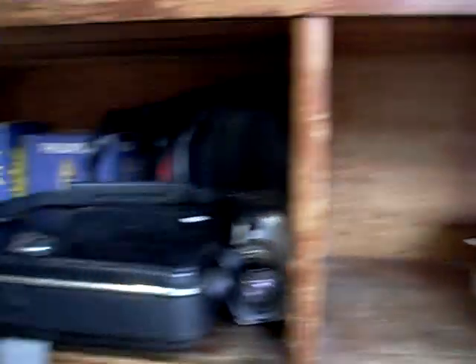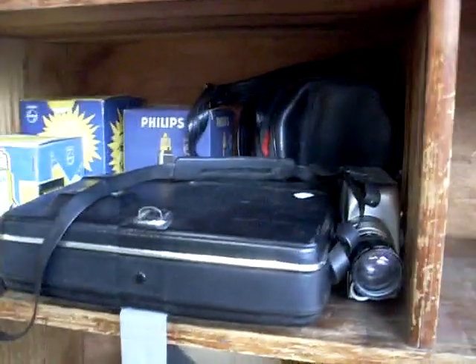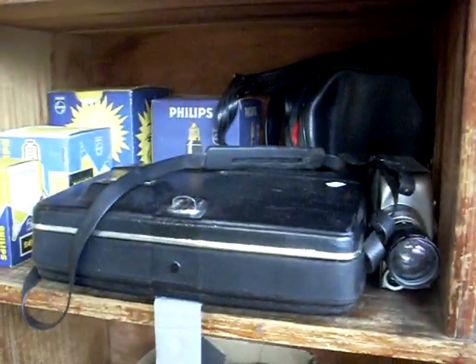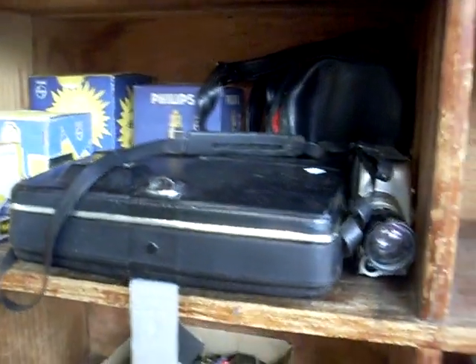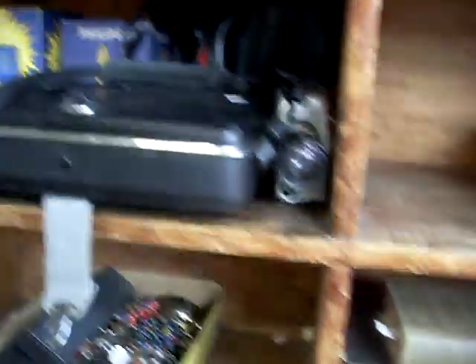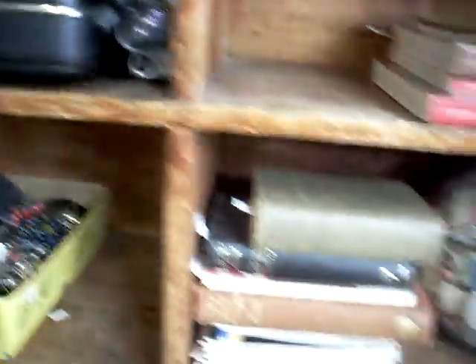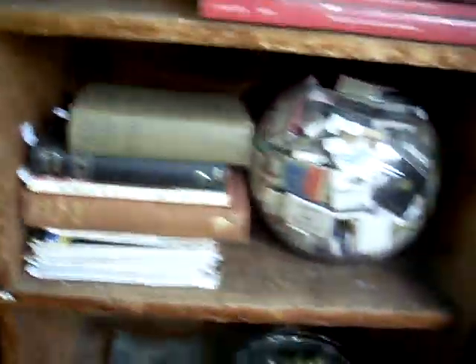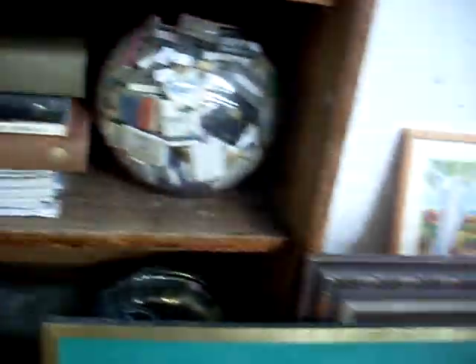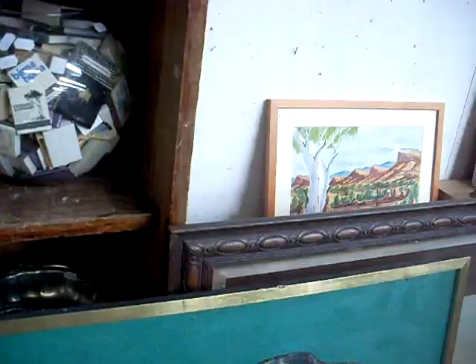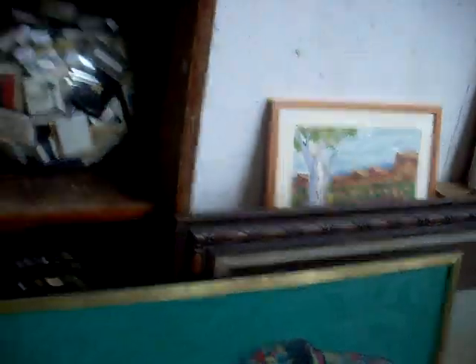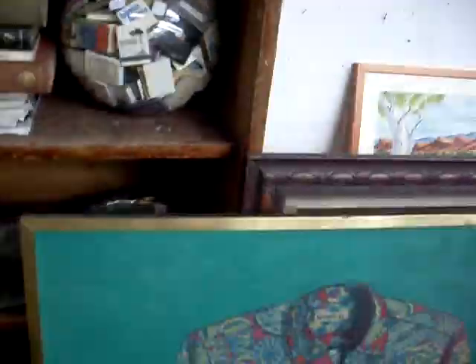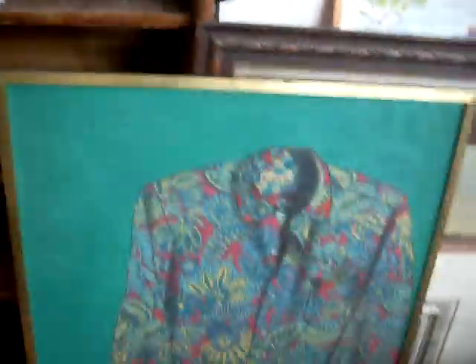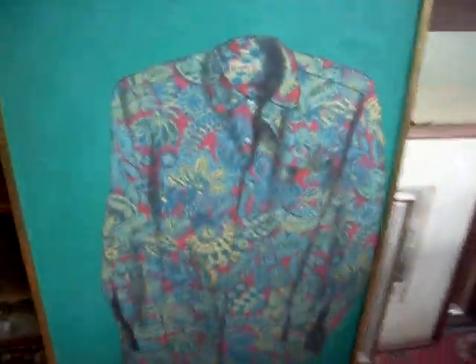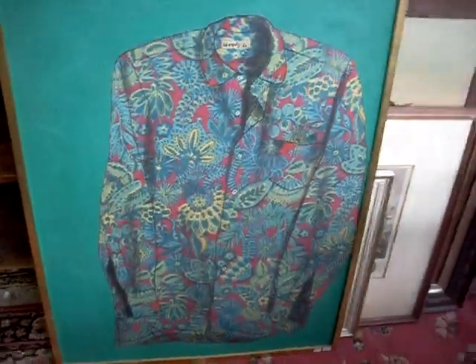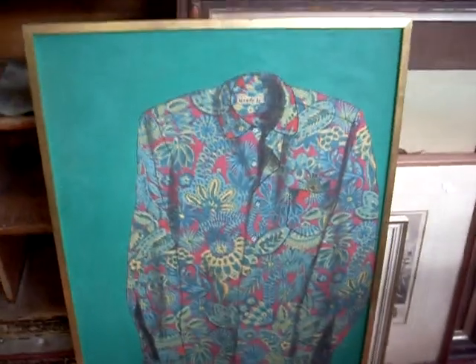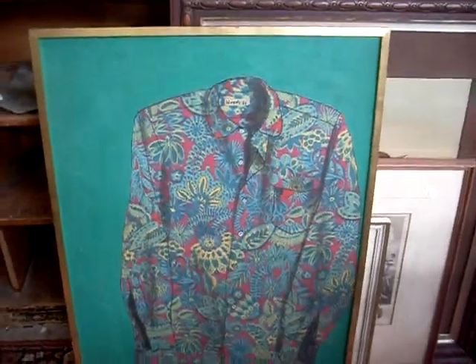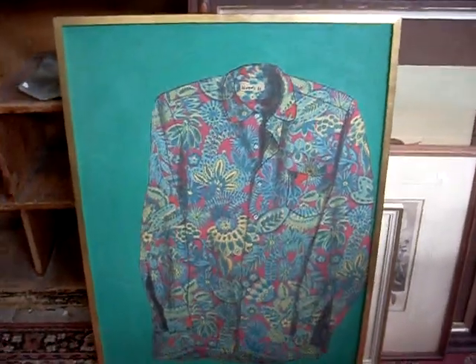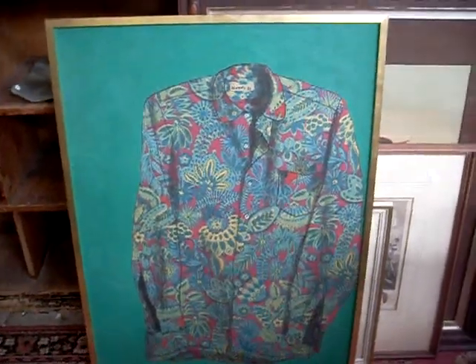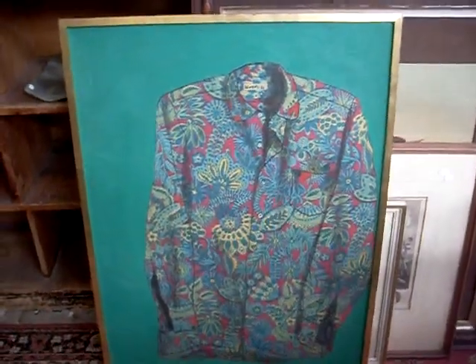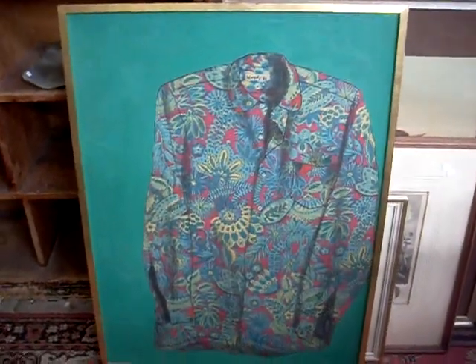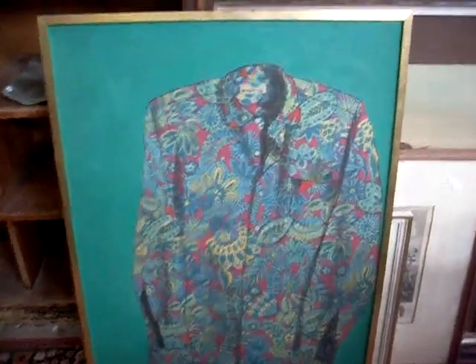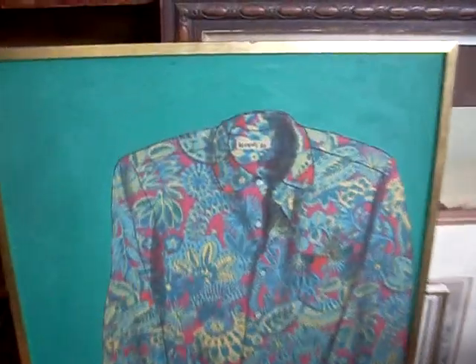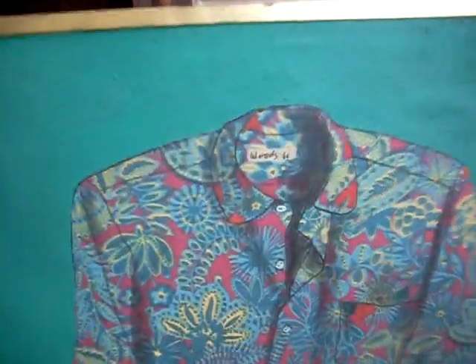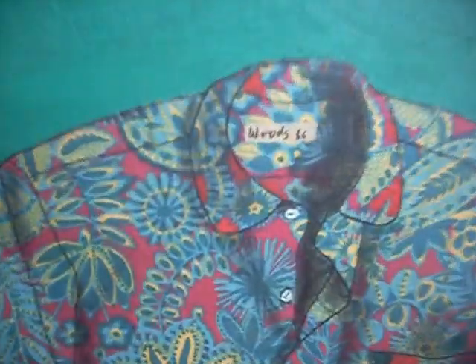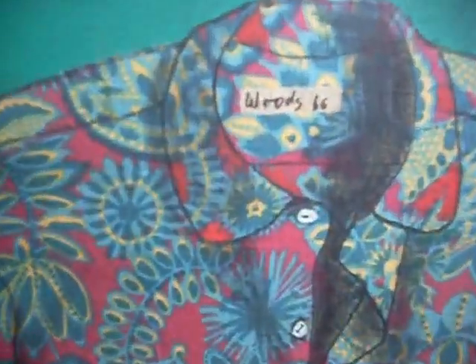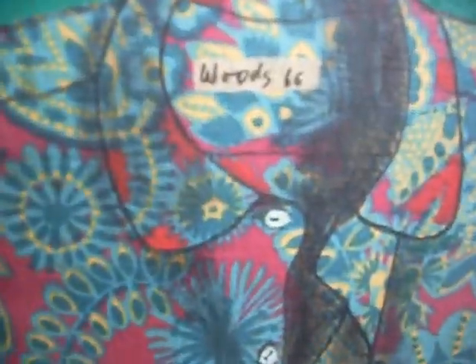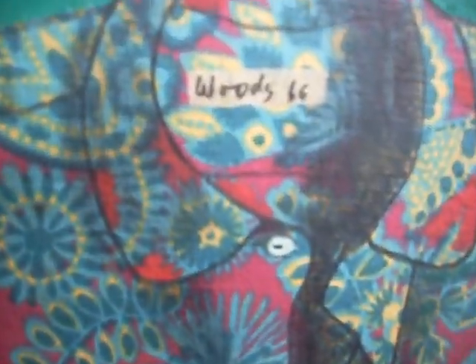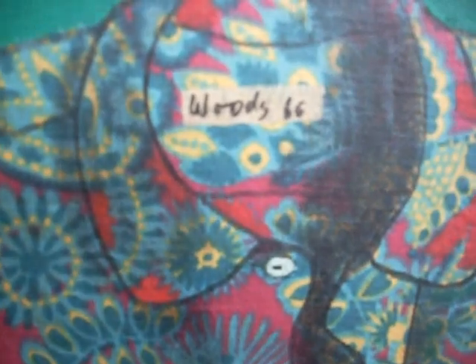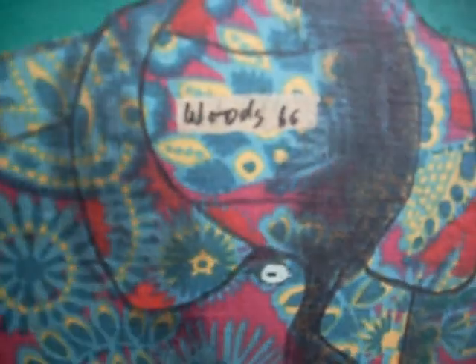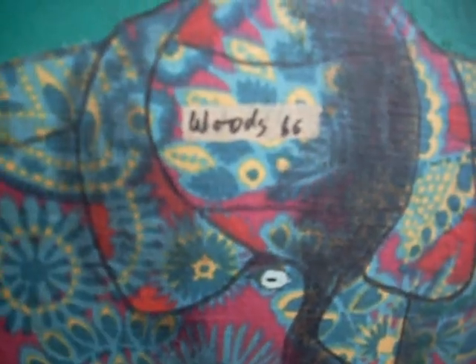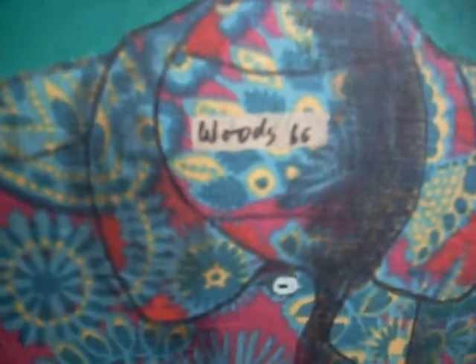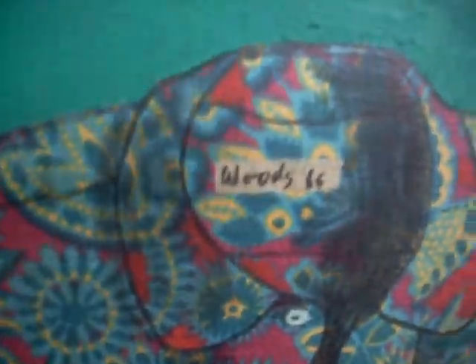Film gear. There's some really nice paintings this week — really cool big Tony Woods oil painting, The Paisley Shirt. I really like where he signed and dated it on the shirt label: Wood 66.